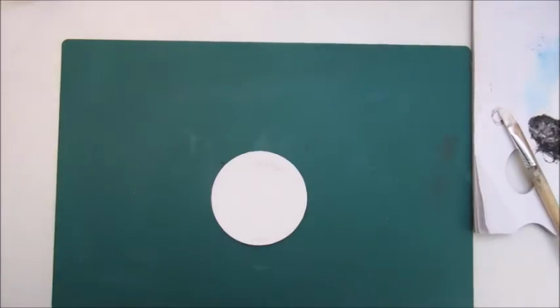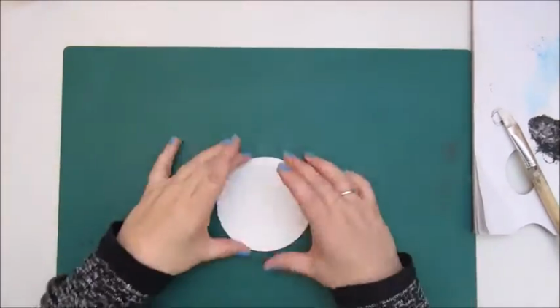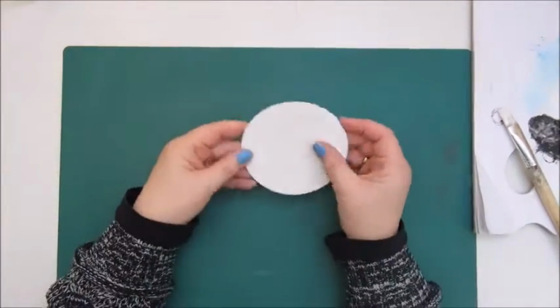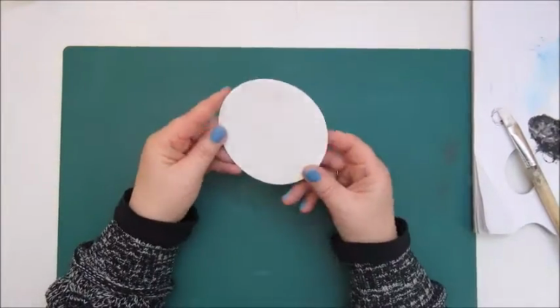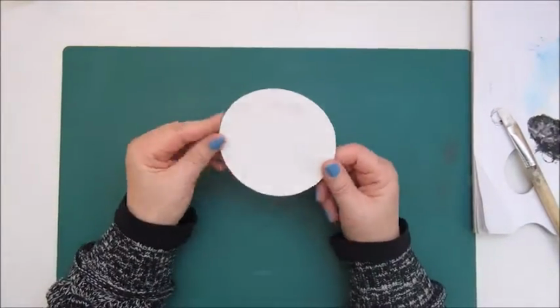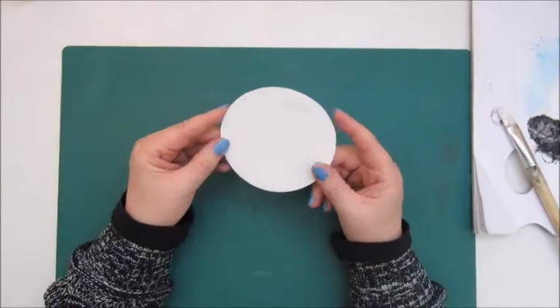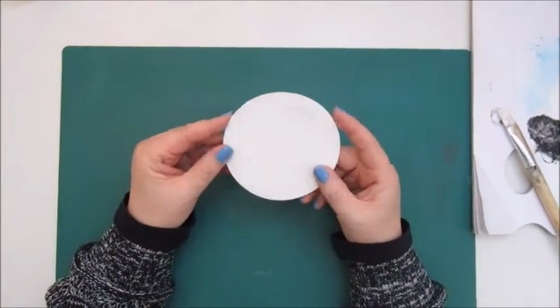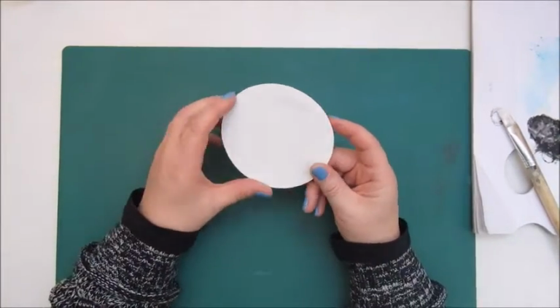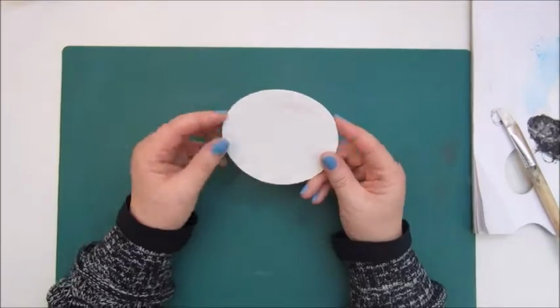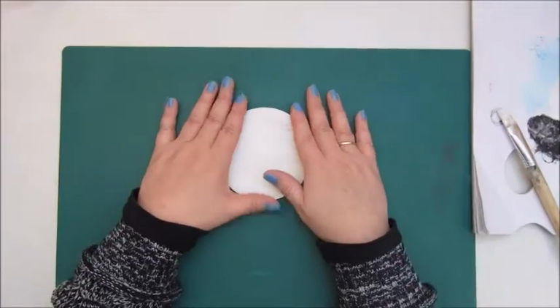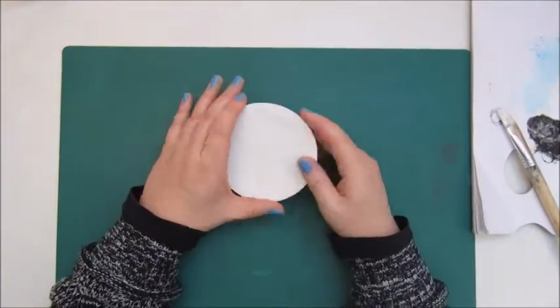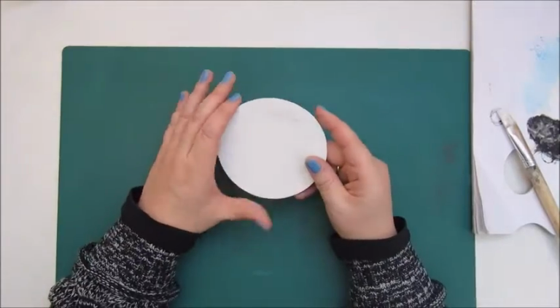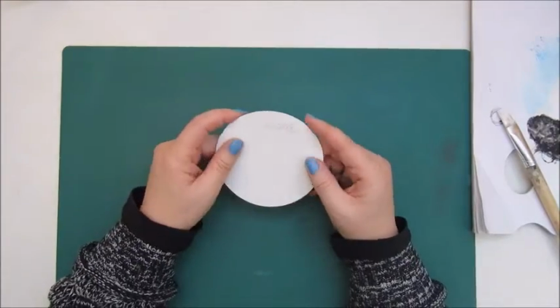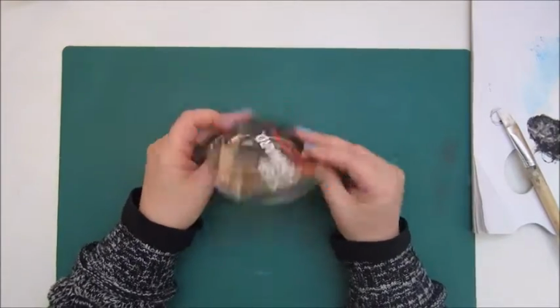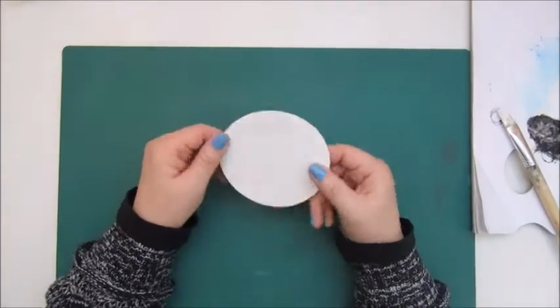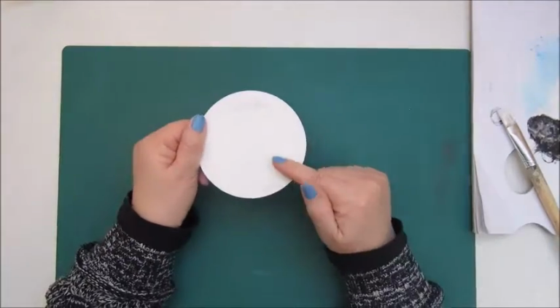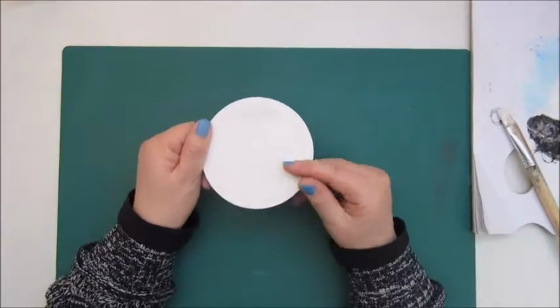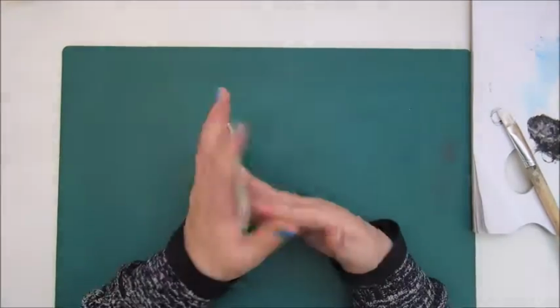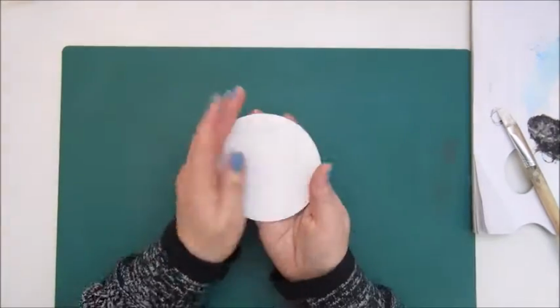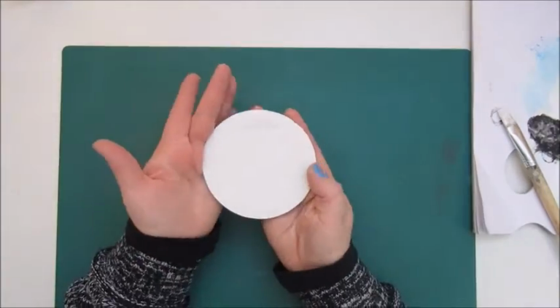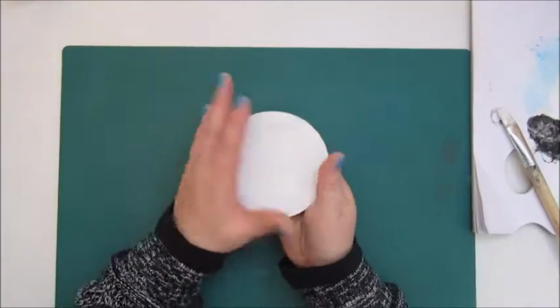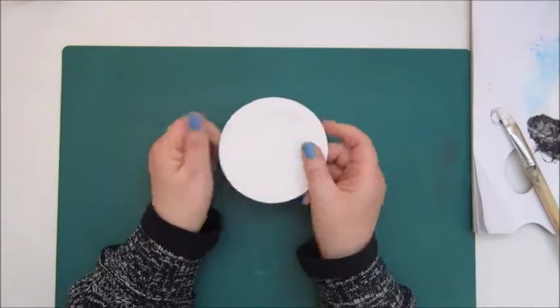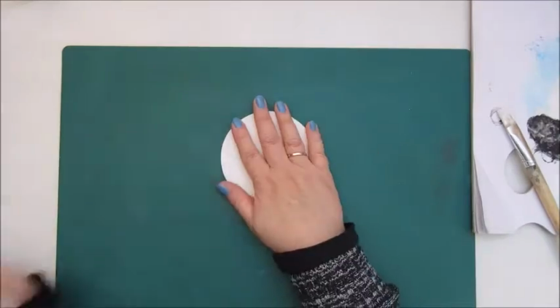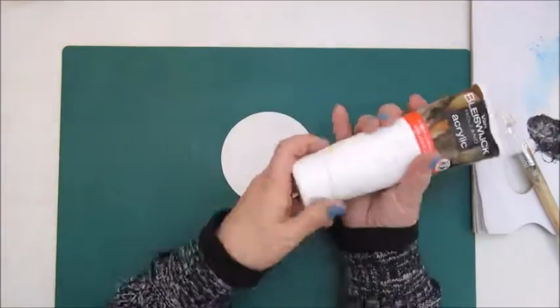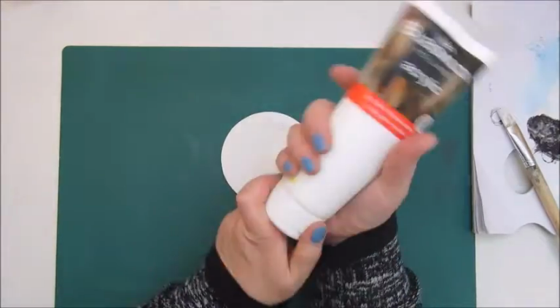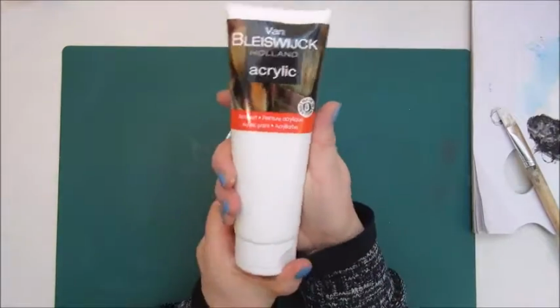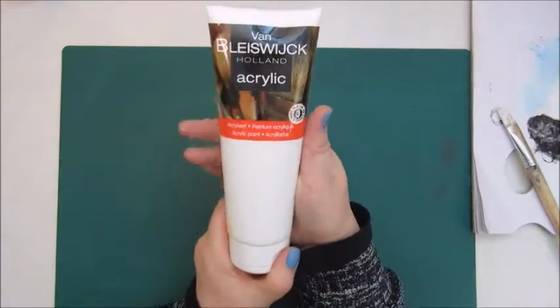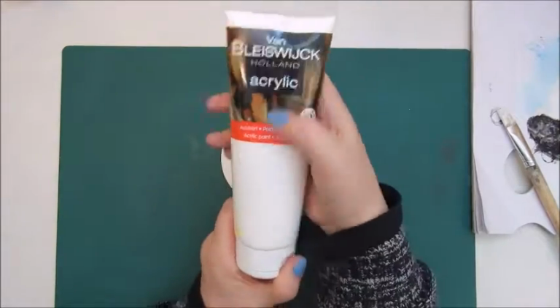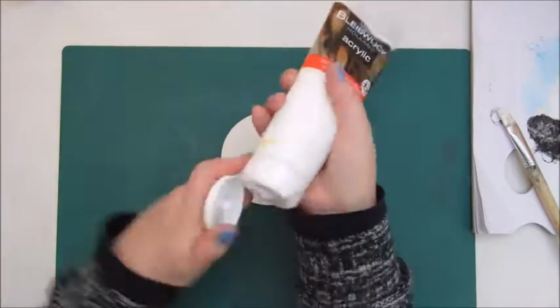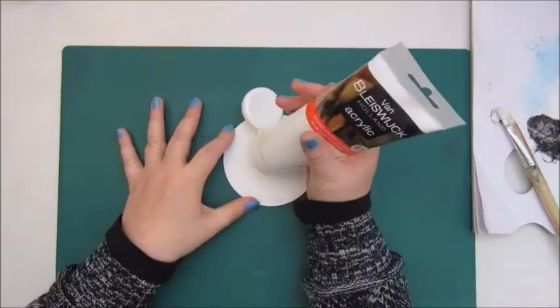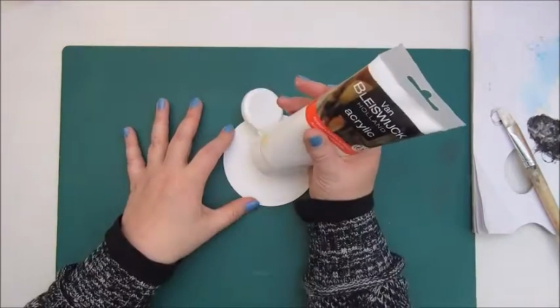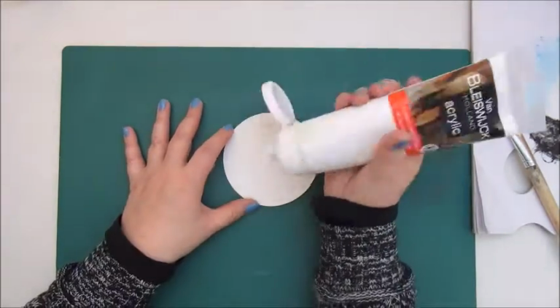Hello everybody, welcome back to my channel. Today I'm going to make another mixed-media morsel, and this is number nine, which is with whimsical birds.